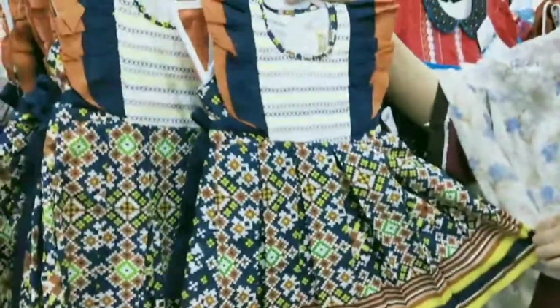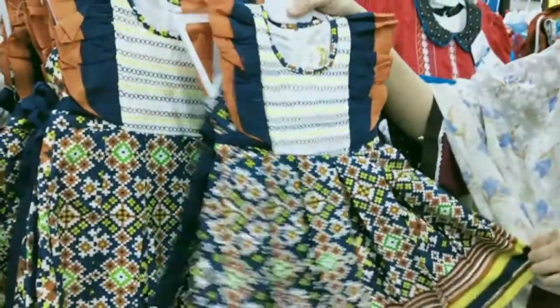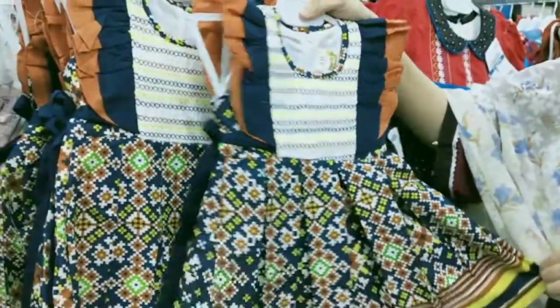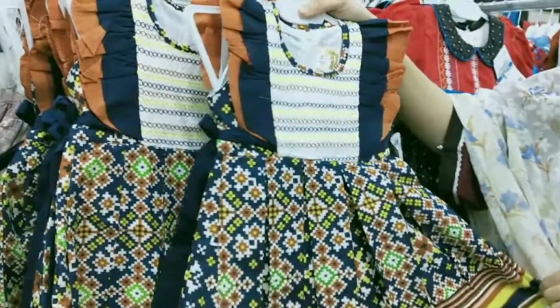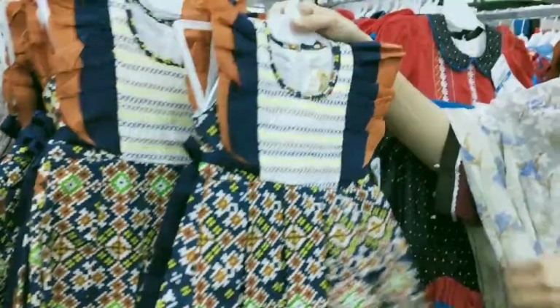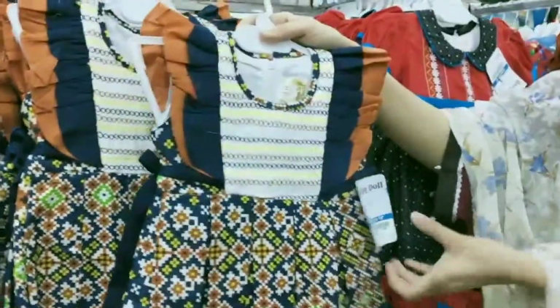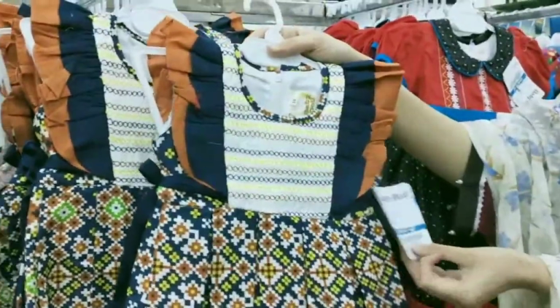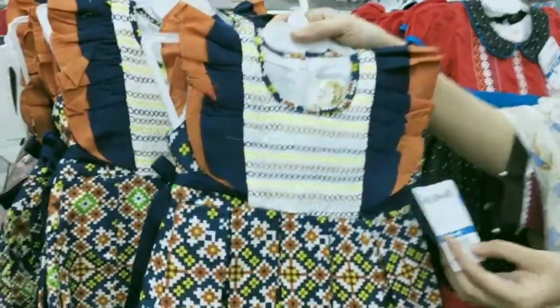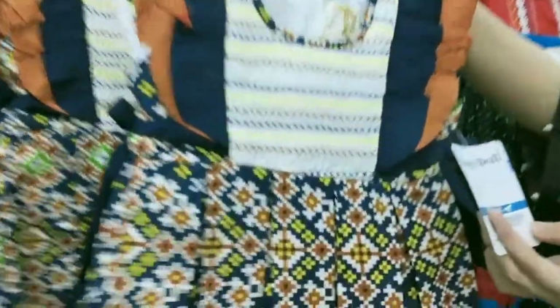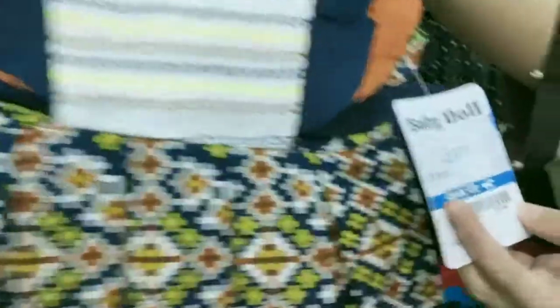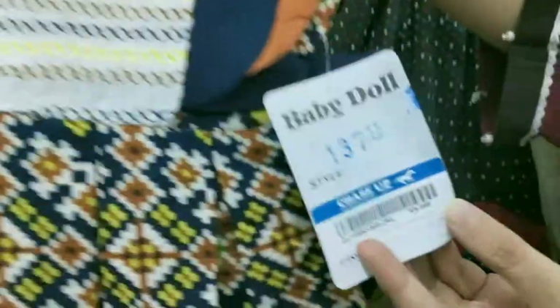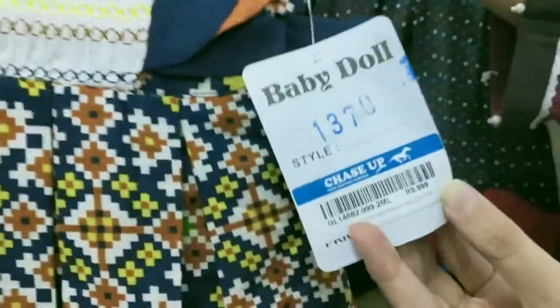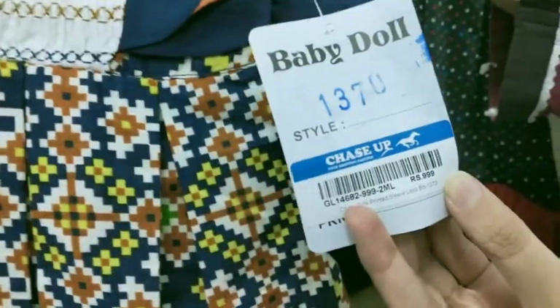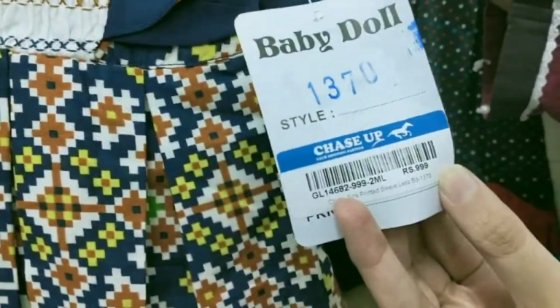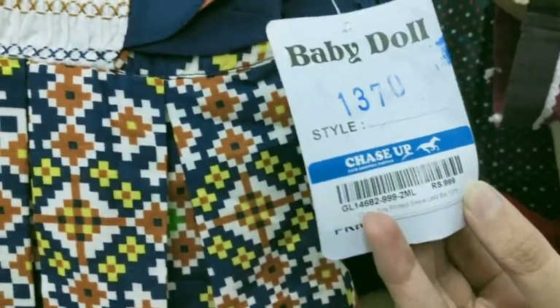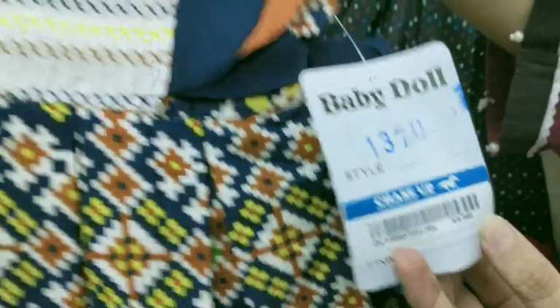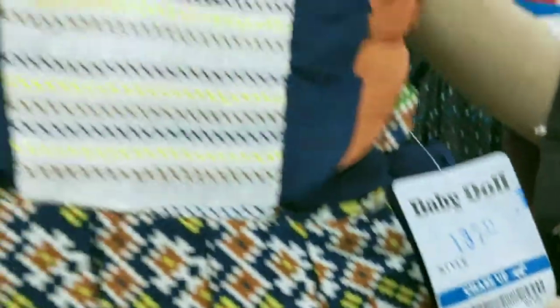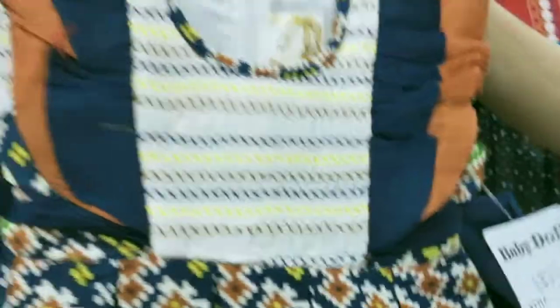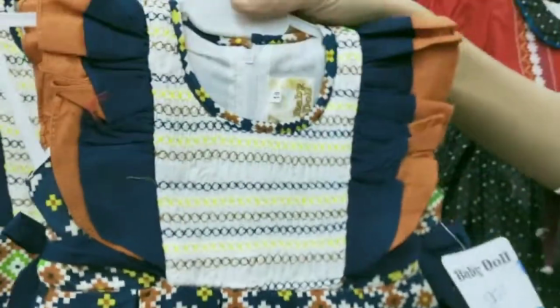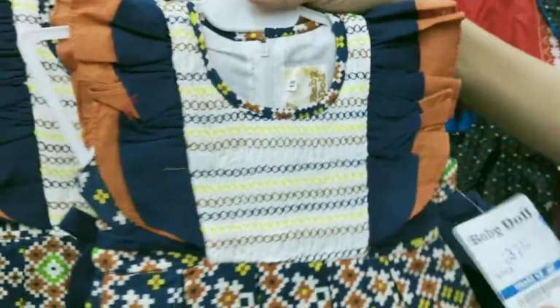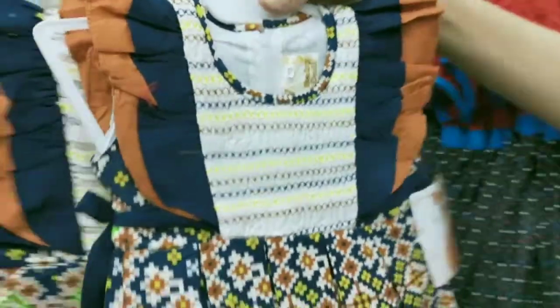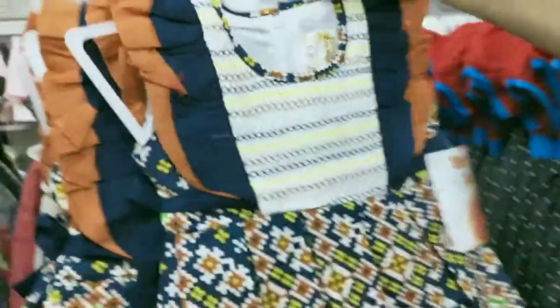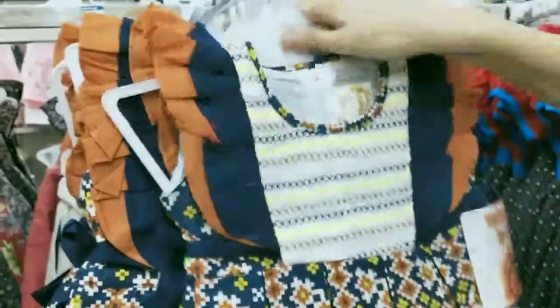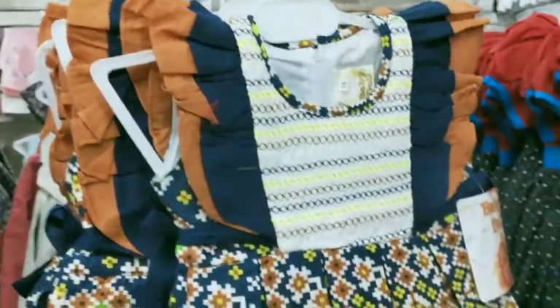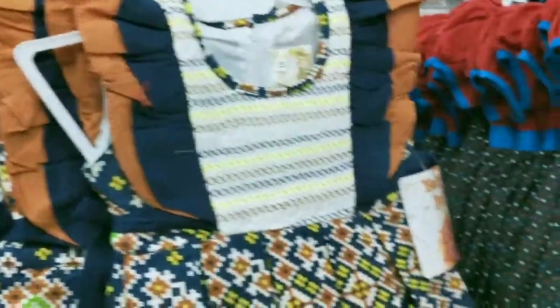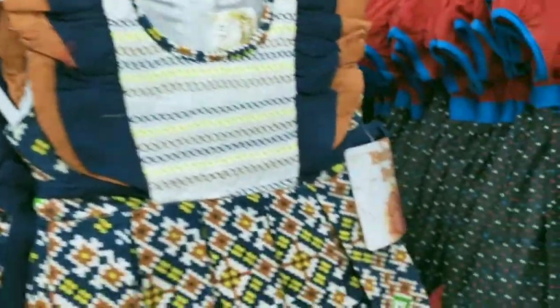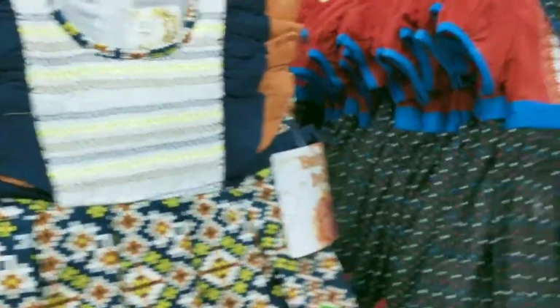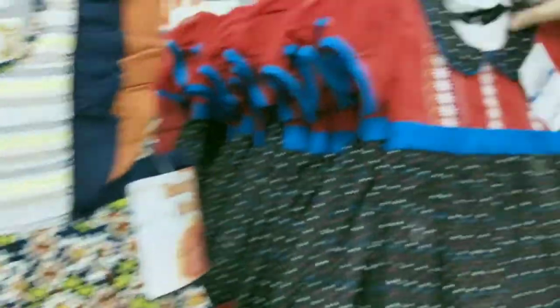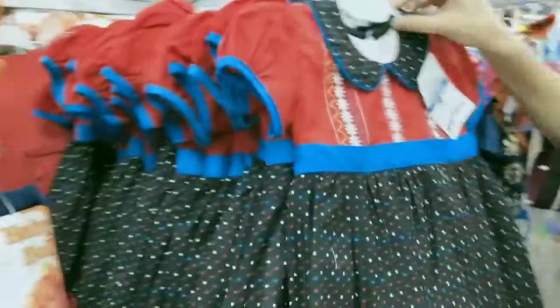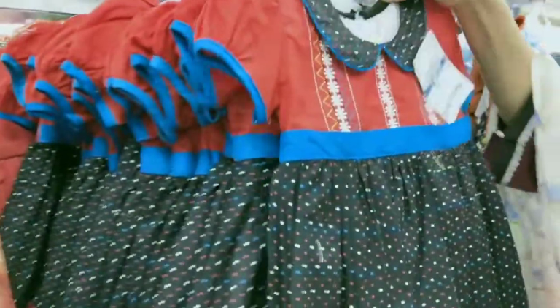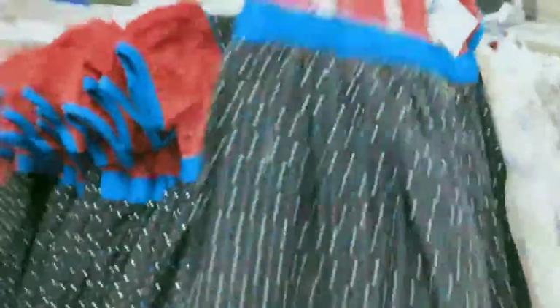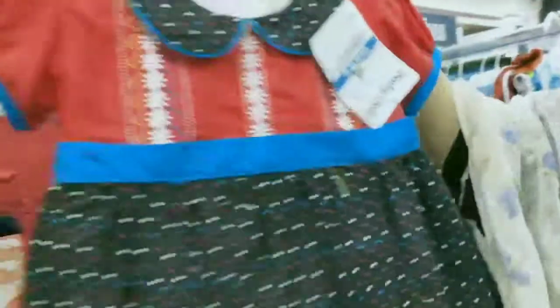Welcome to the Summer Baby Props. Today we are going to show you the Summer Baby Props. This is the ETH collection in Chesa, Multan.